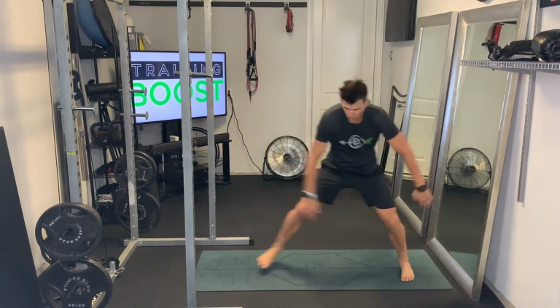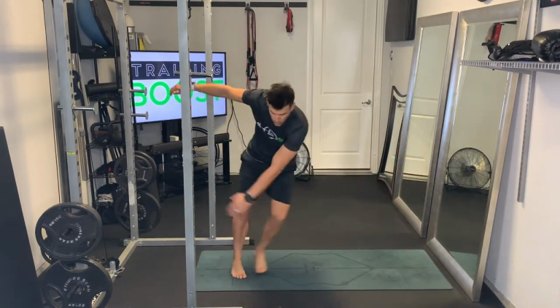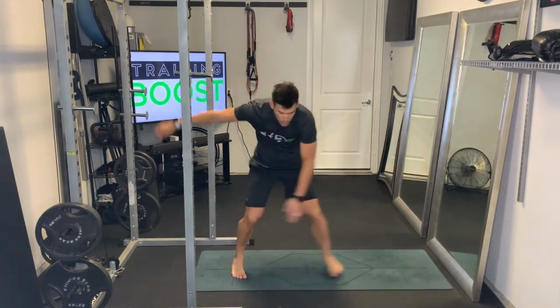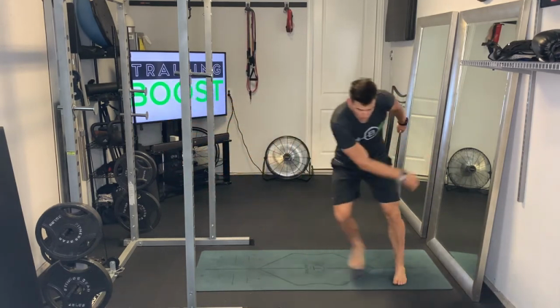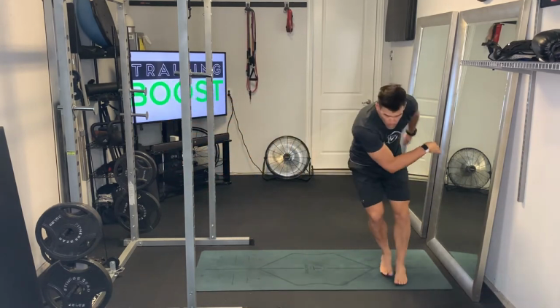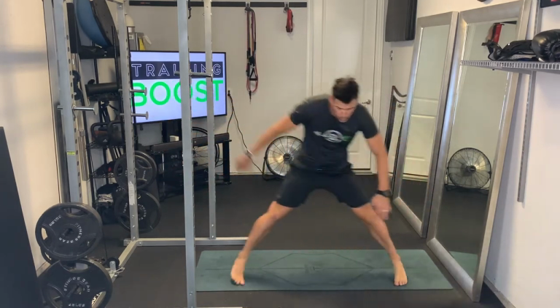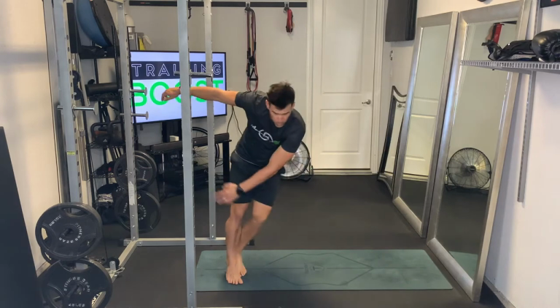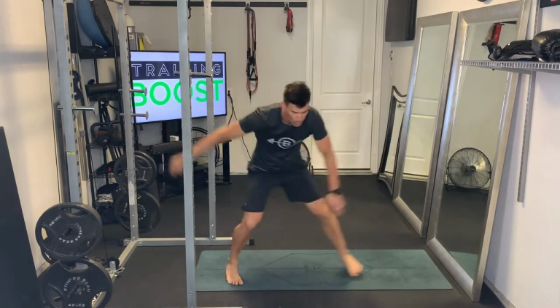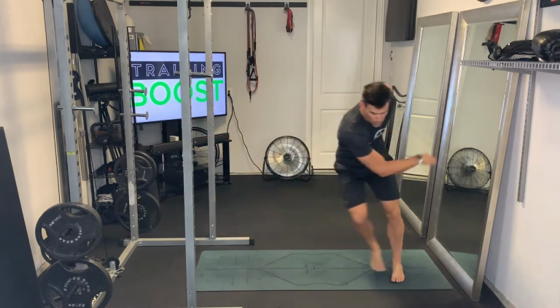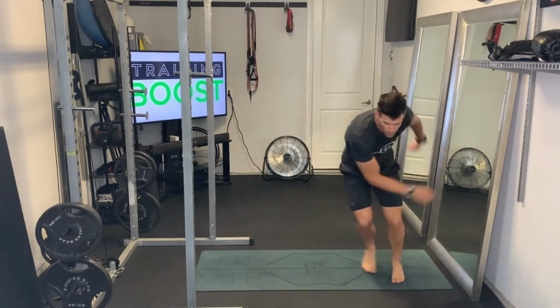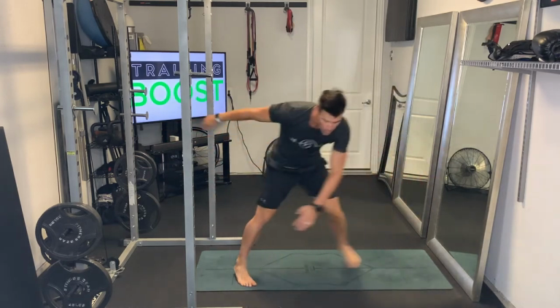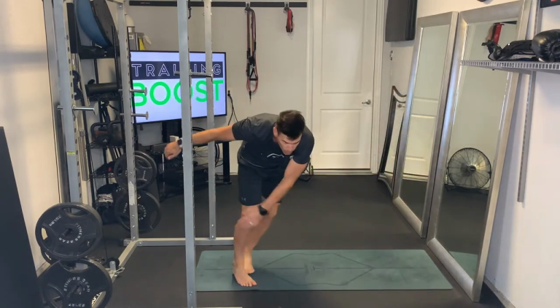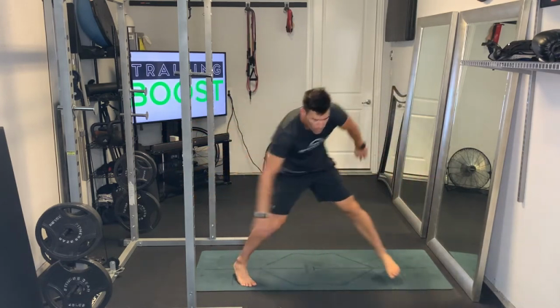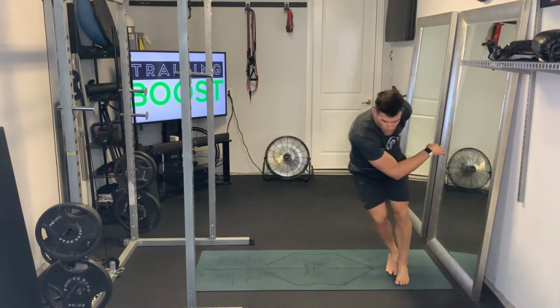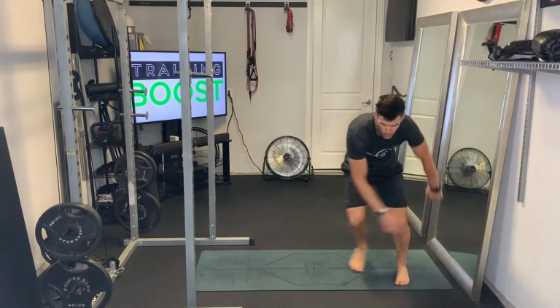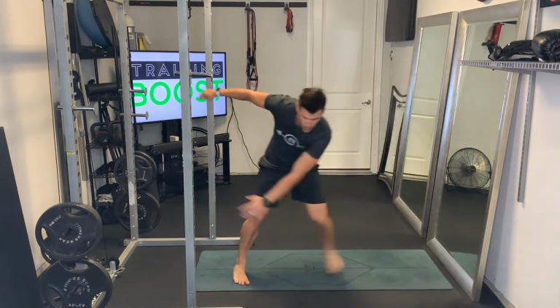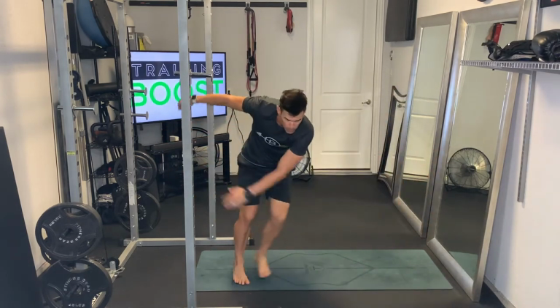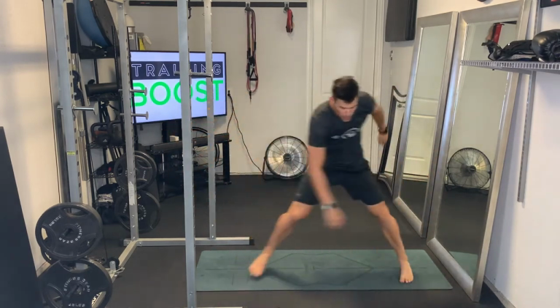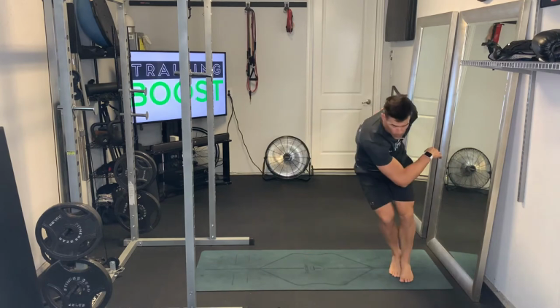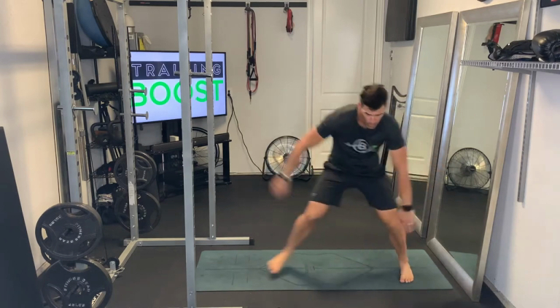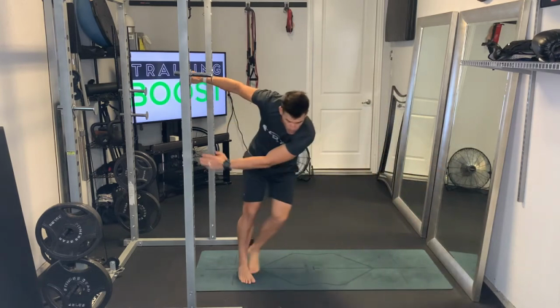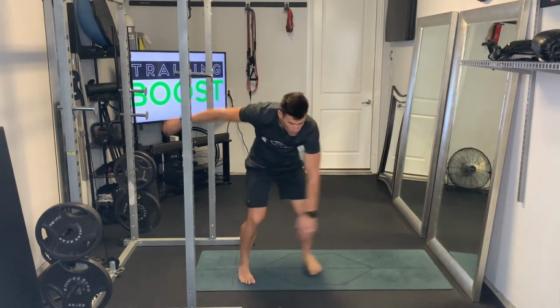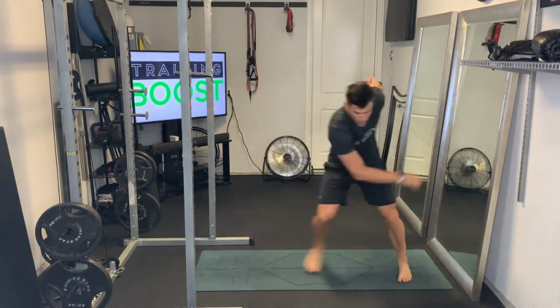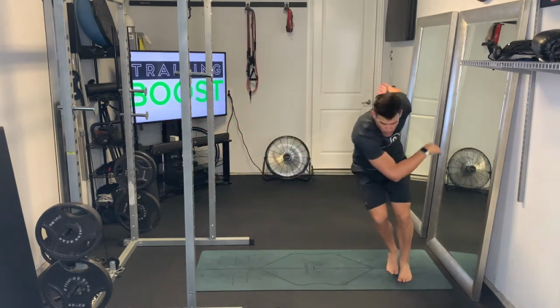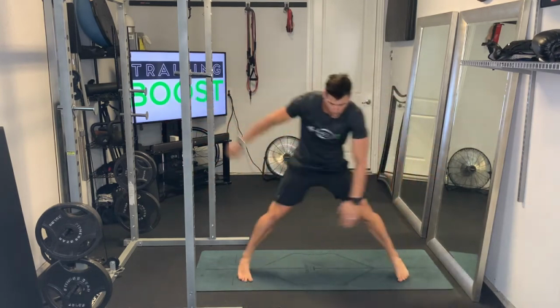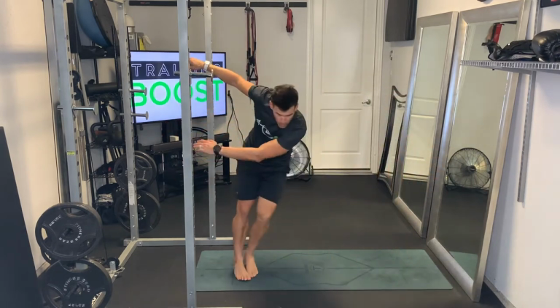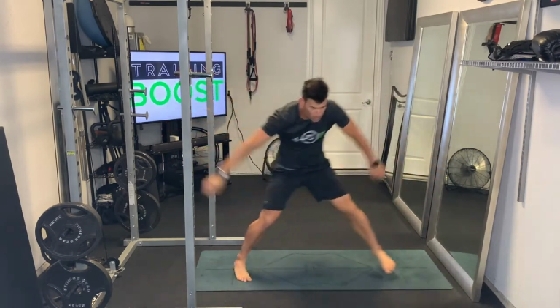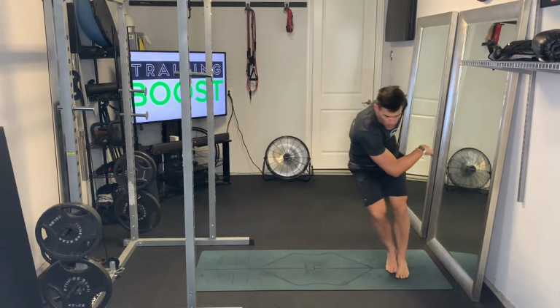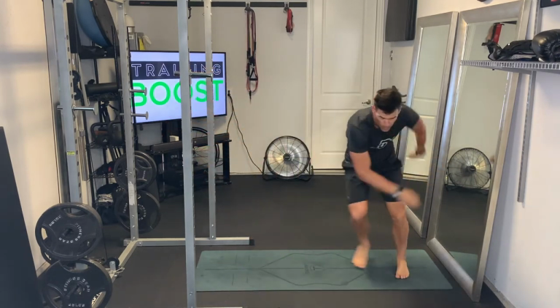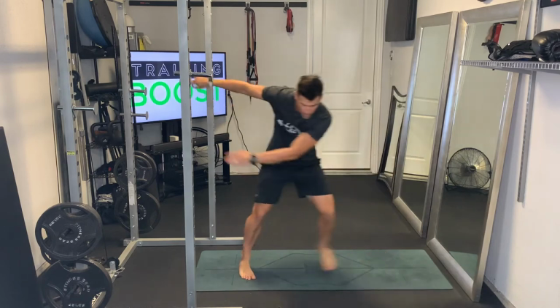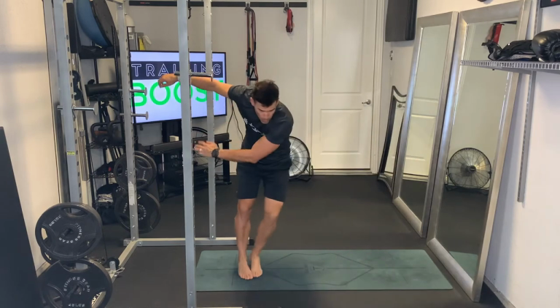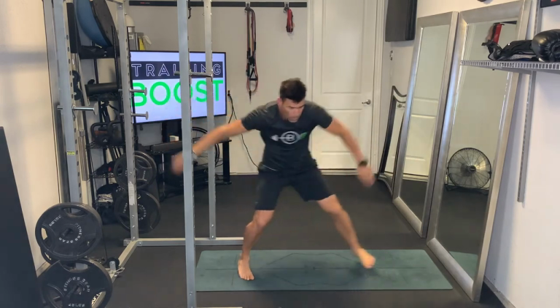The arms are just going to swing in front of the body to whatever side we're stepping. So as we step to the right, they swing to the right; as we step to the left, they swing to the left. And just make sure you keep breathing on this — nice deep breaths in through the nose and out through the mouth.